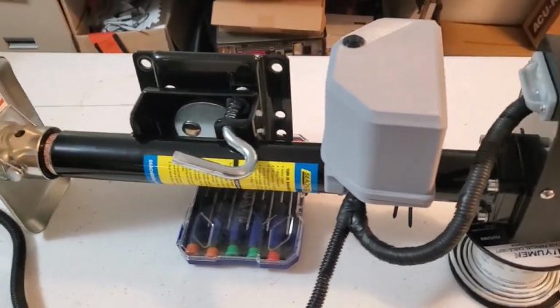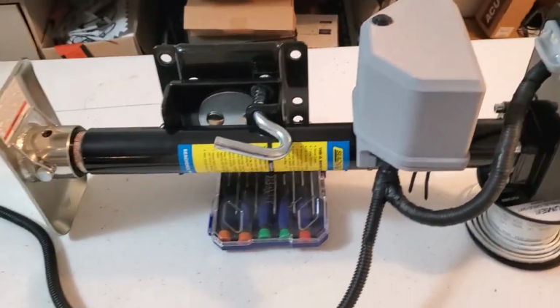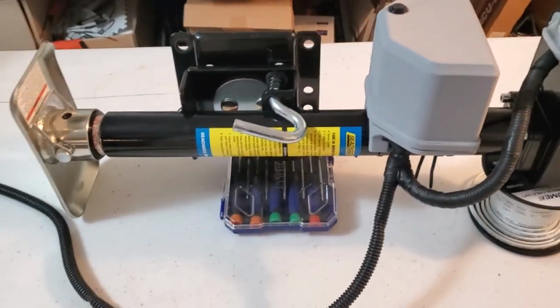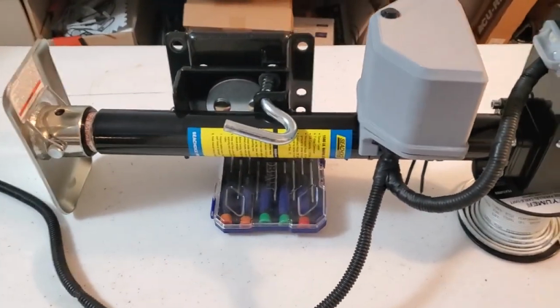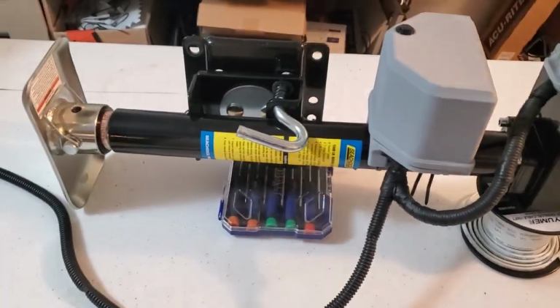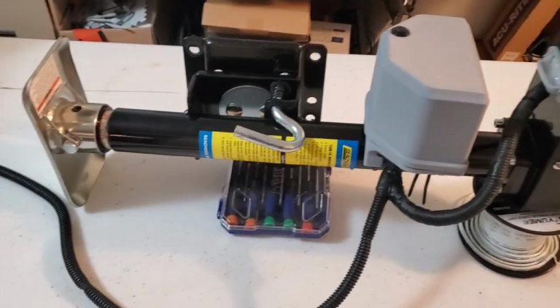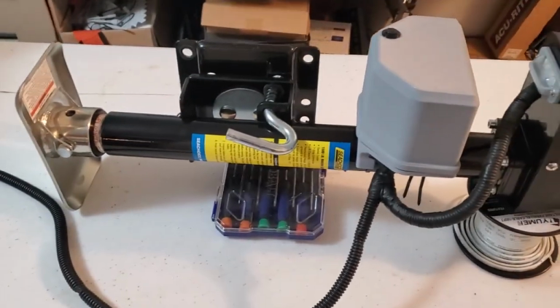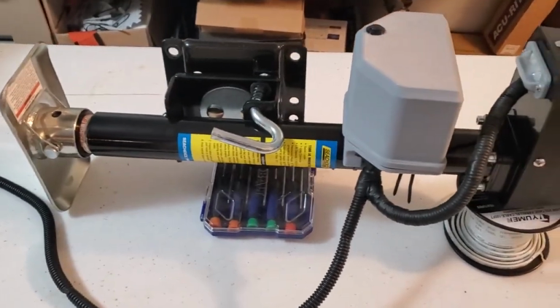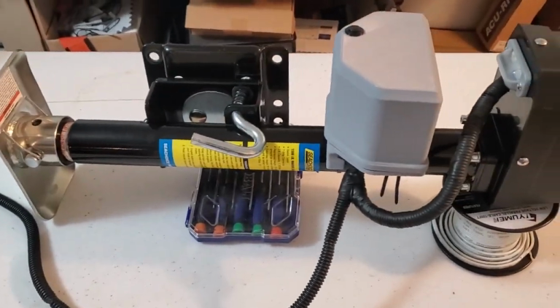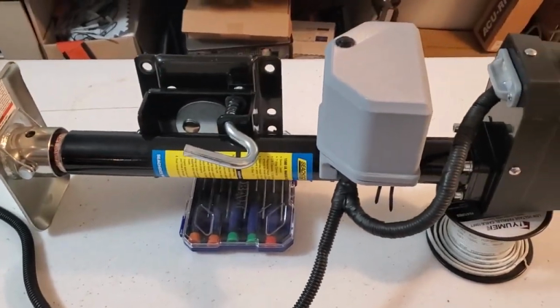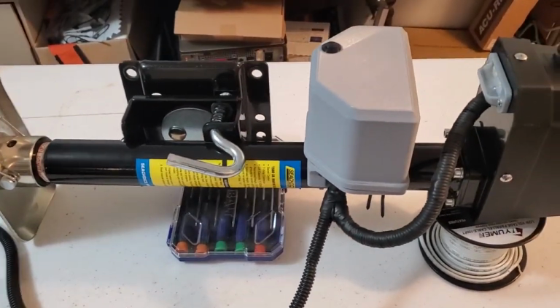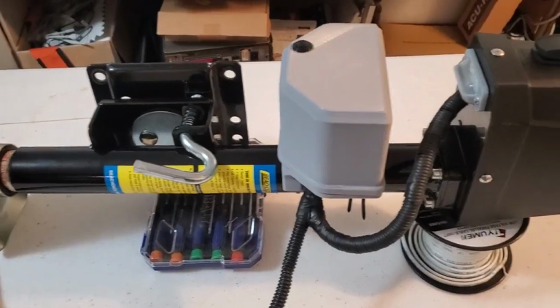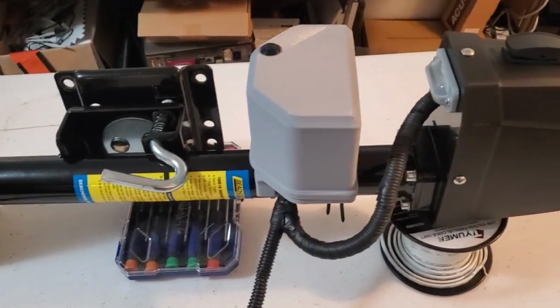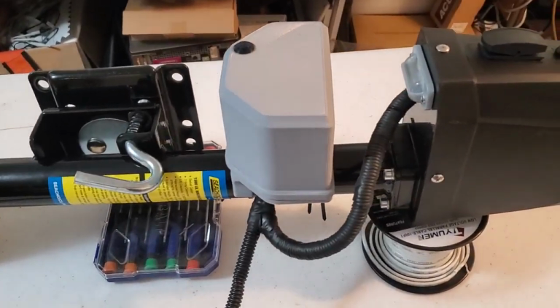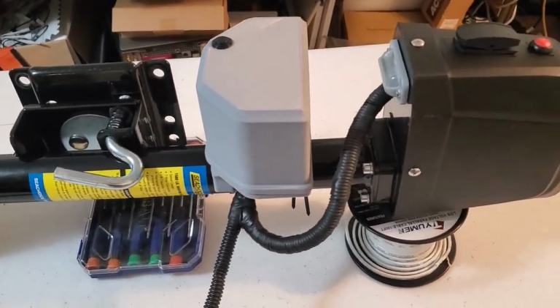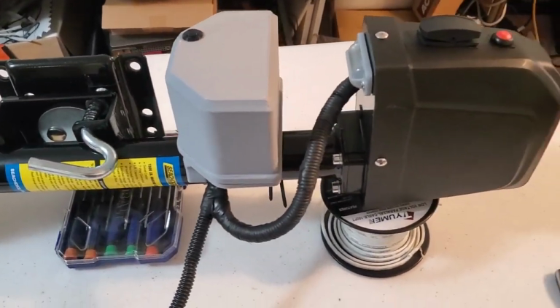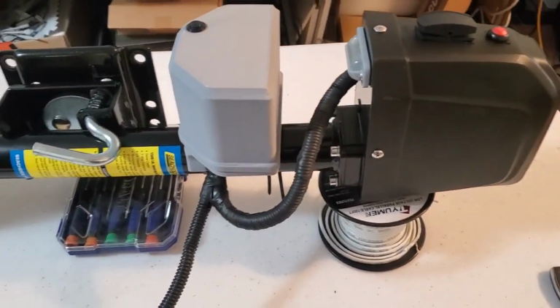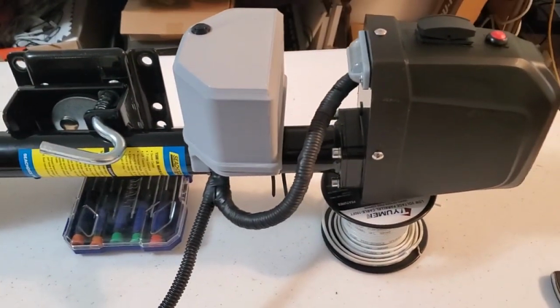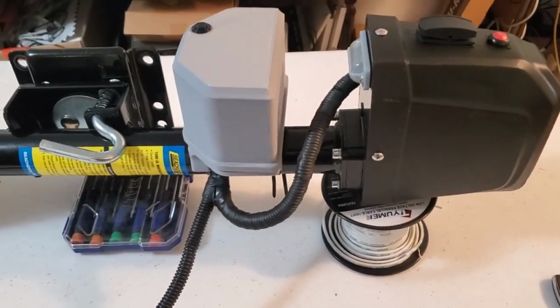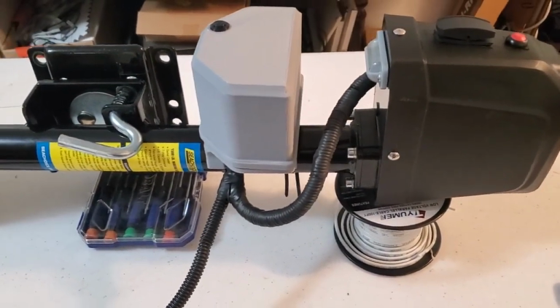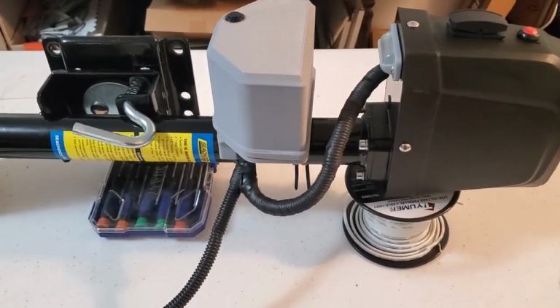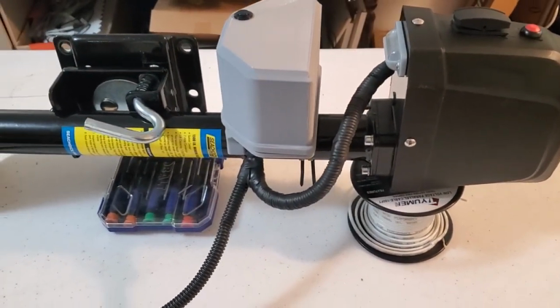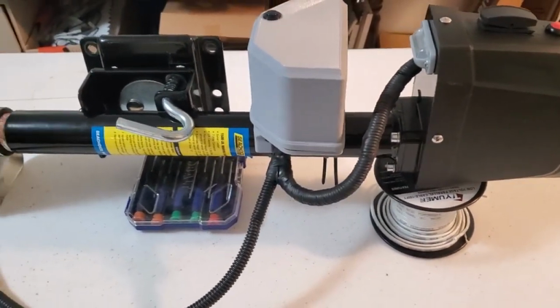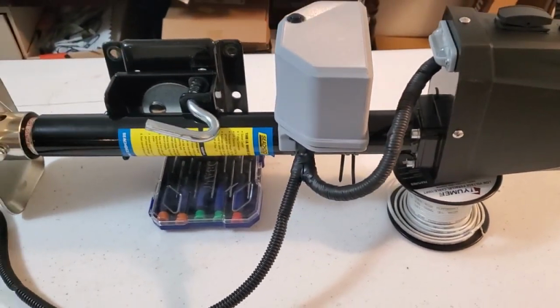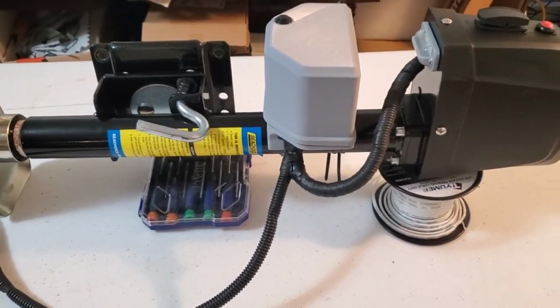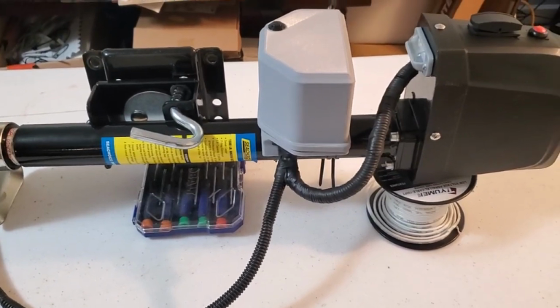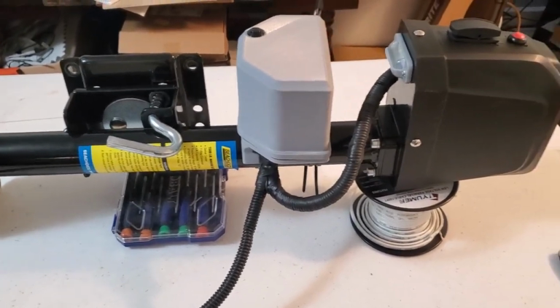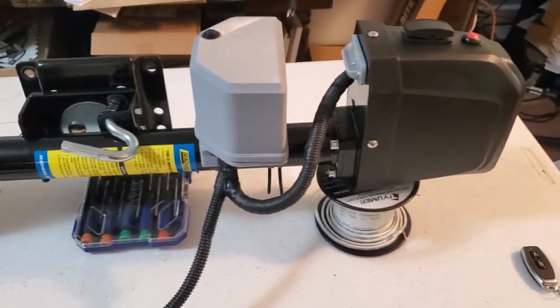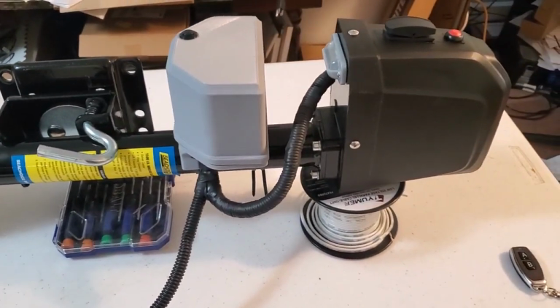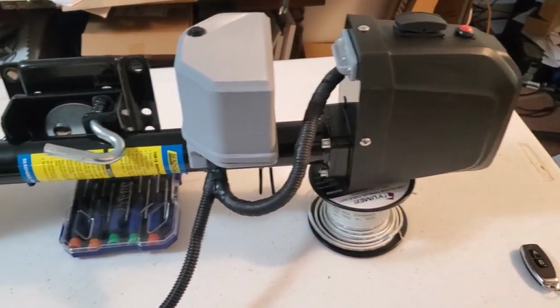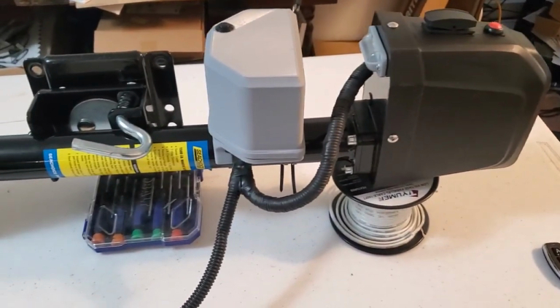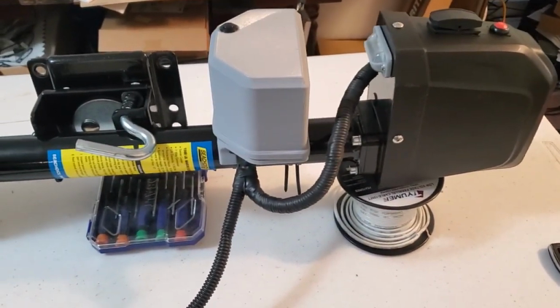Quick project — I'd like to say for this day, but this has taken a lot longer than a day for me to do. But anyway, this is a trailer jack — an electric trailer jack I recently purchased.